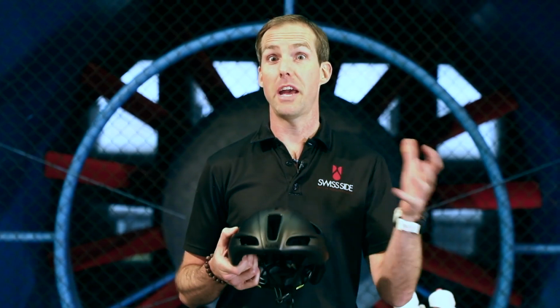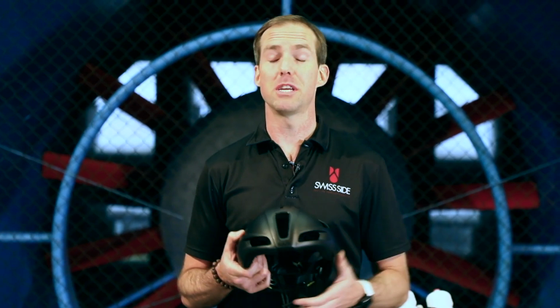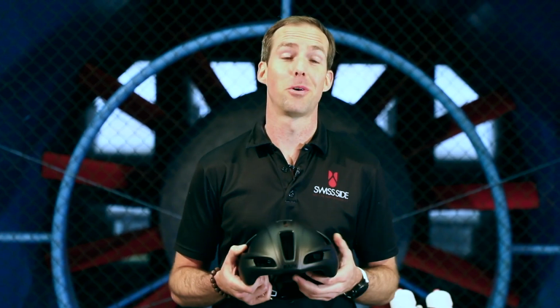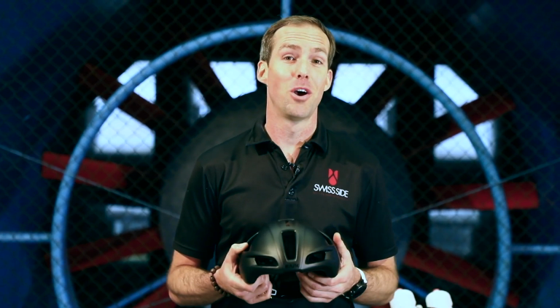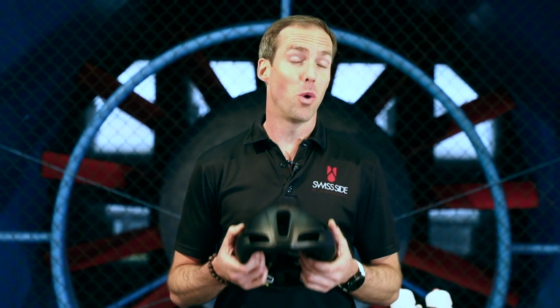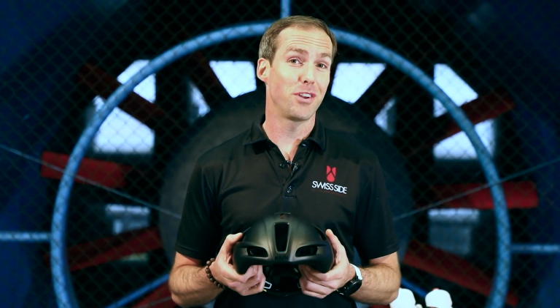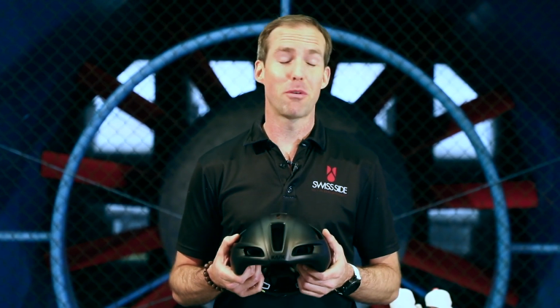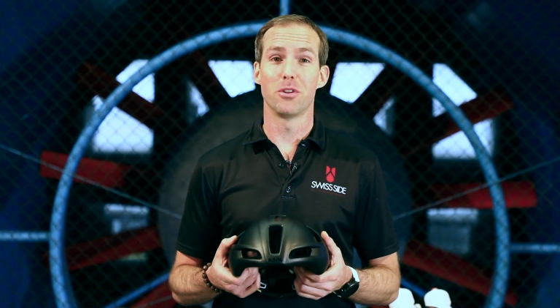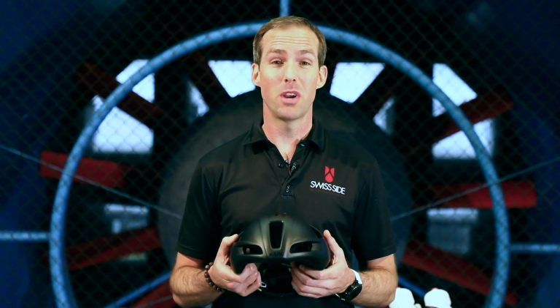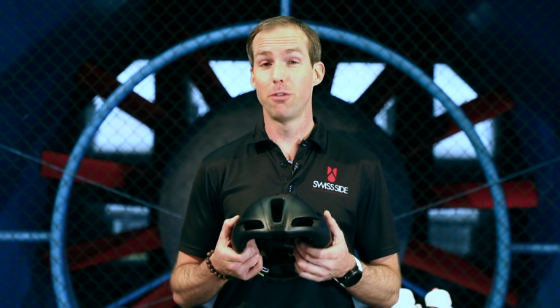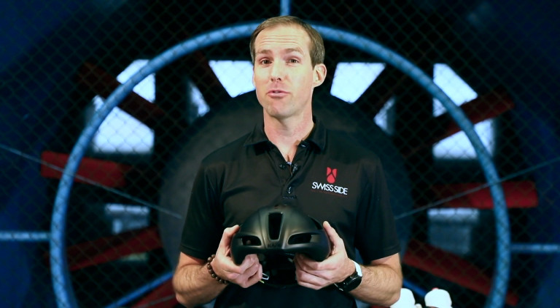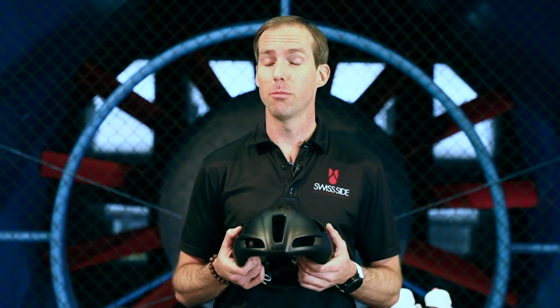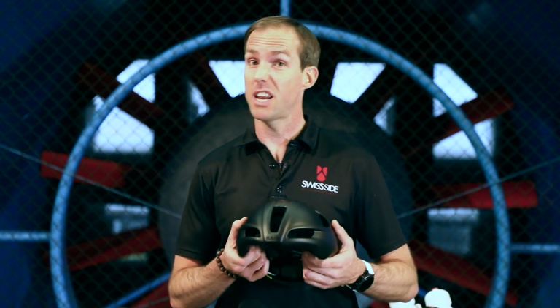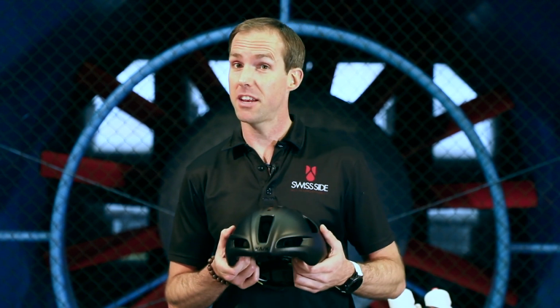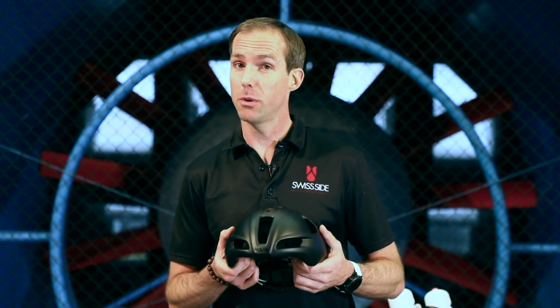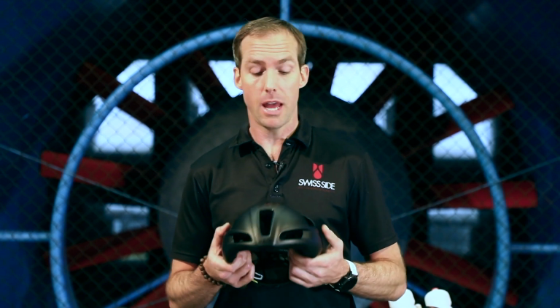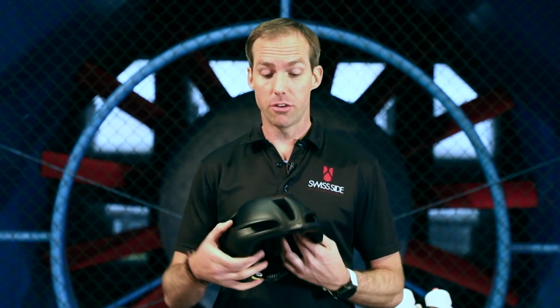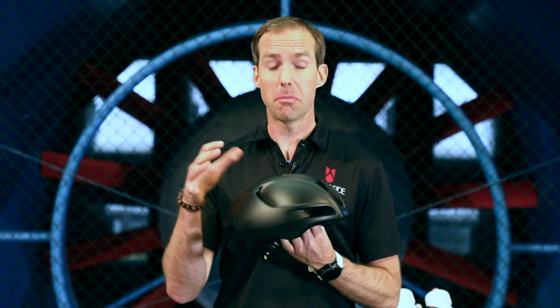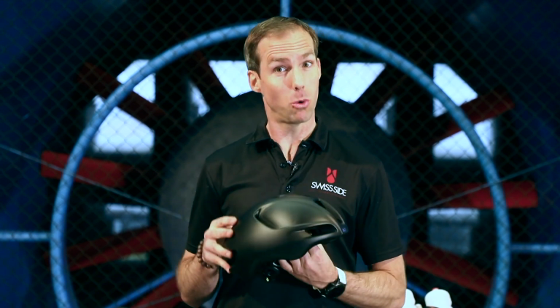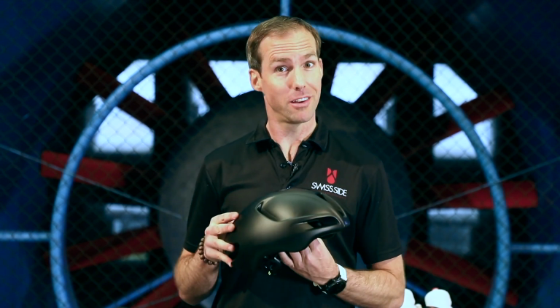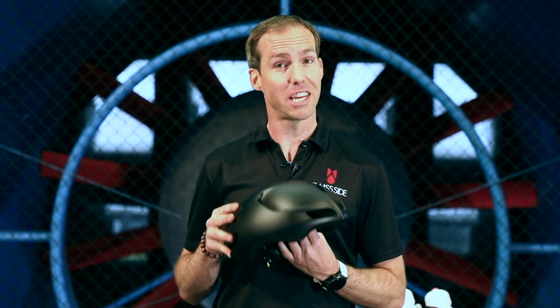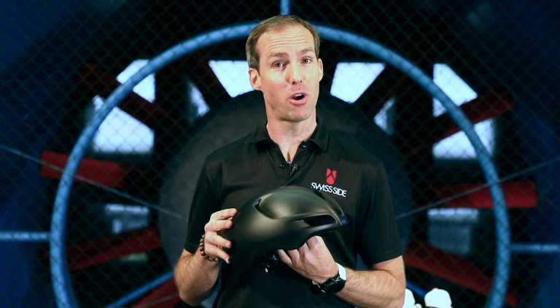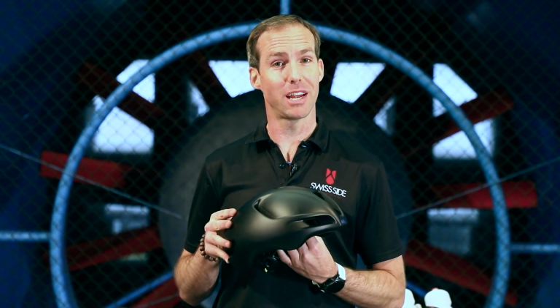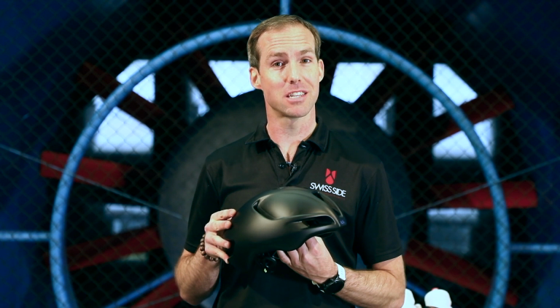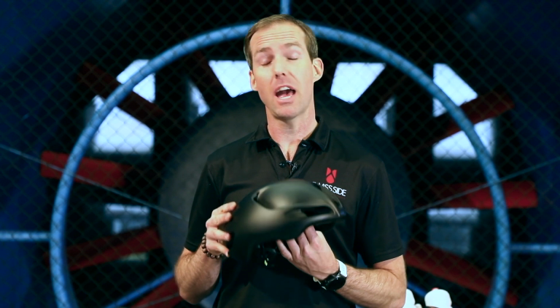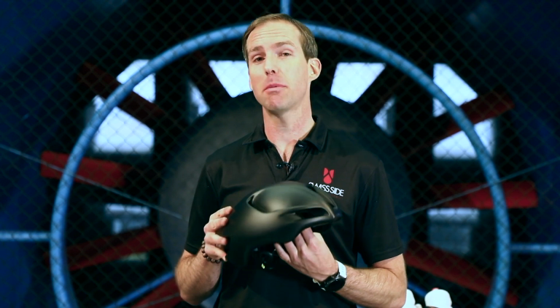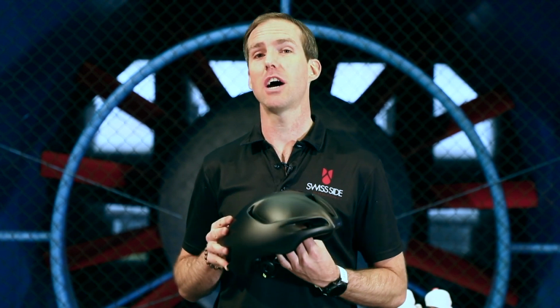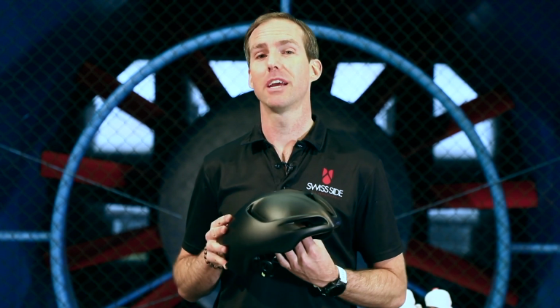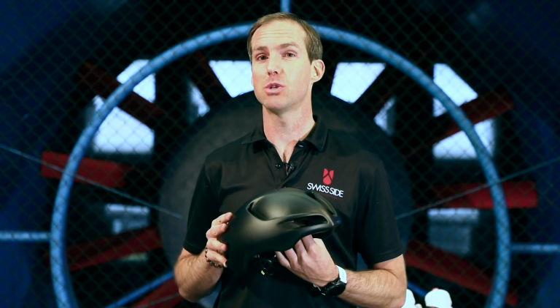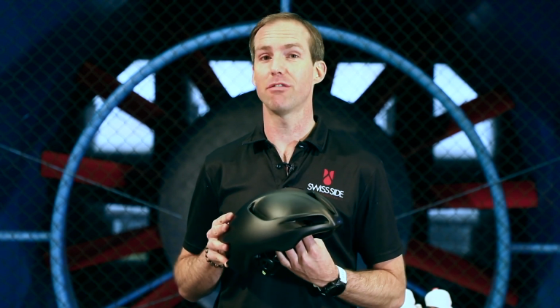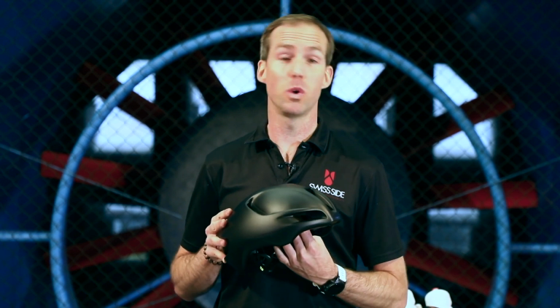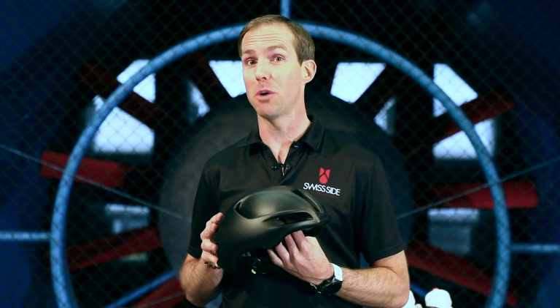Aero Tip. What's the difference in performance between a full time trial helmet and a standard helmet and something in between, like an aero road helmet, and how much time can you save with which helmet?